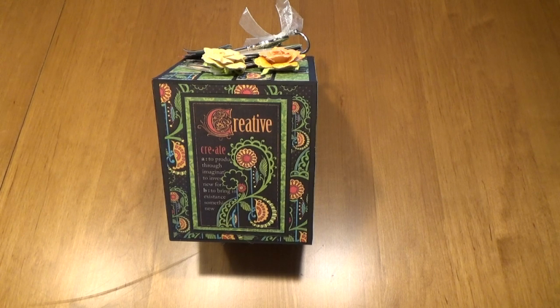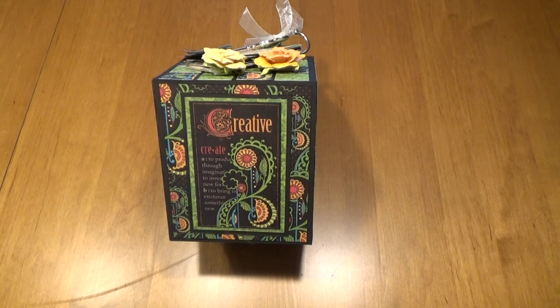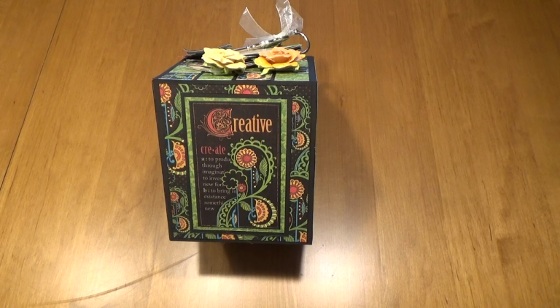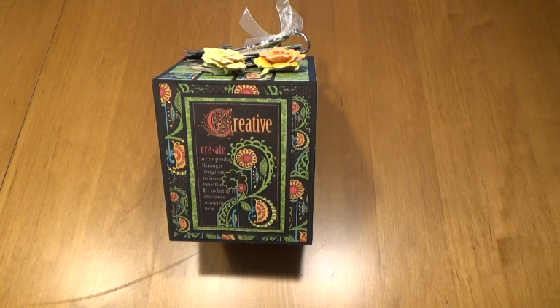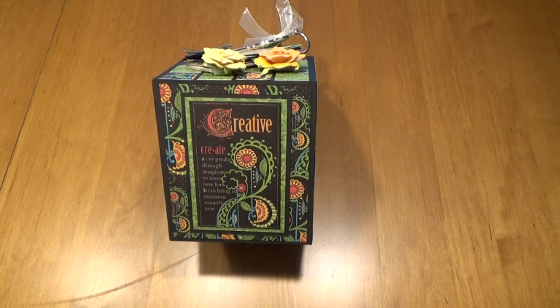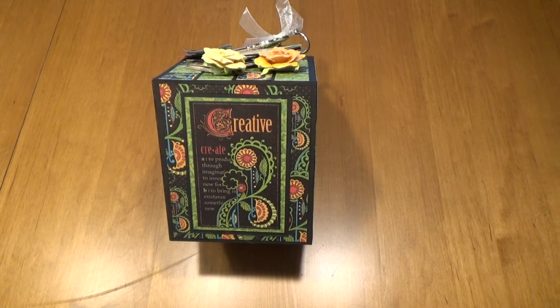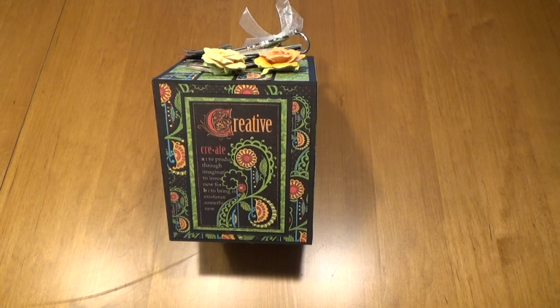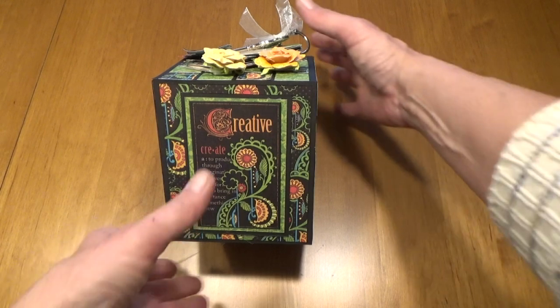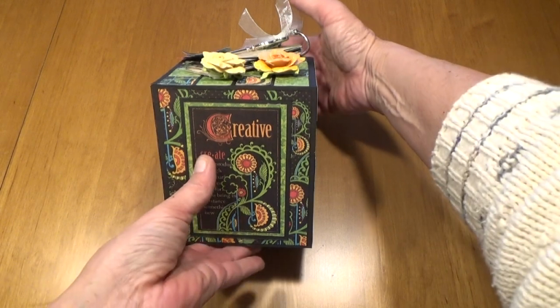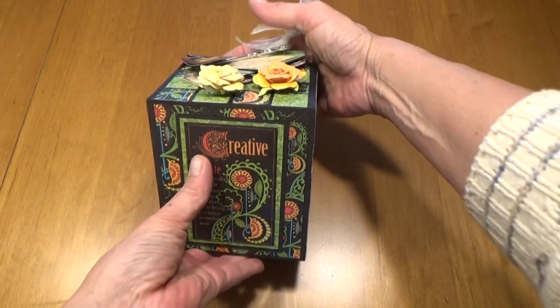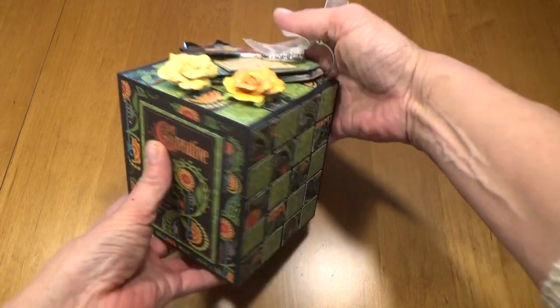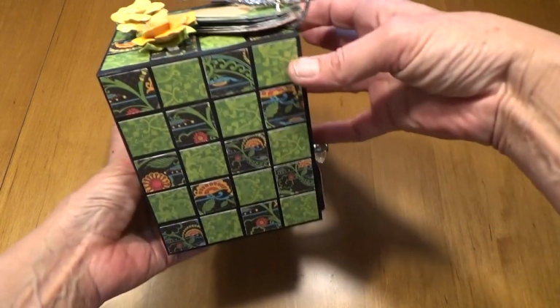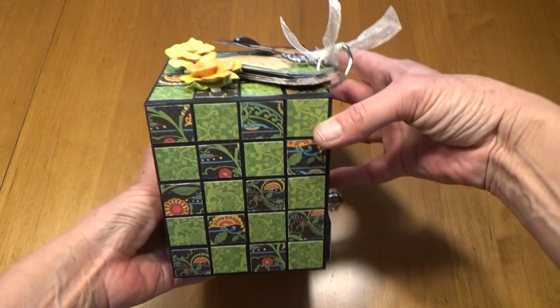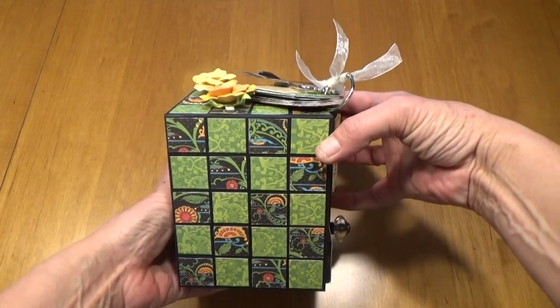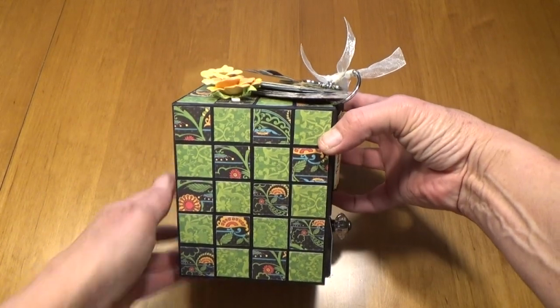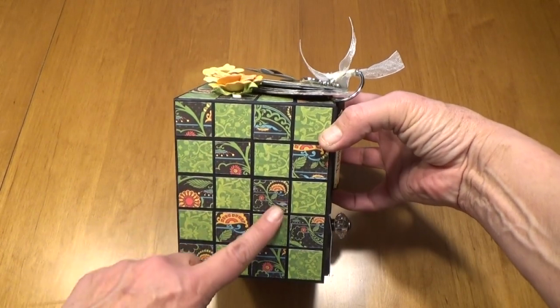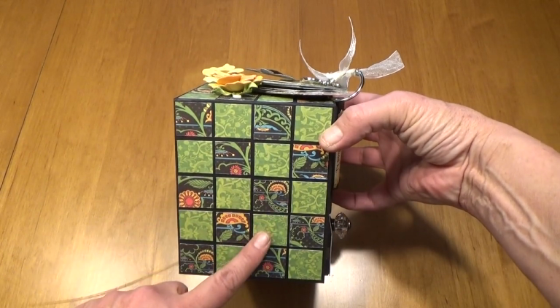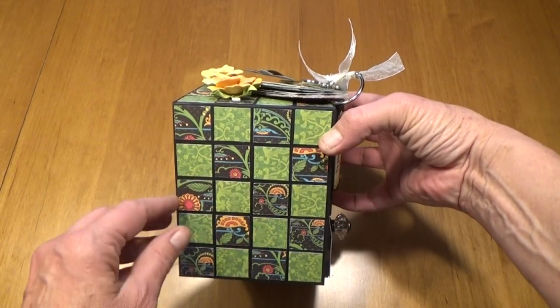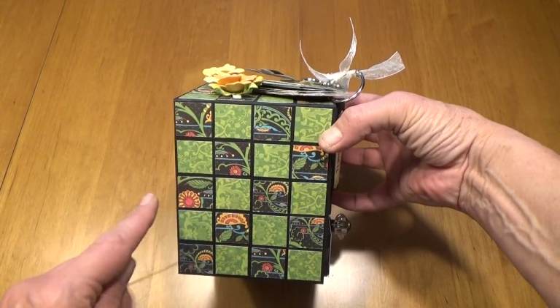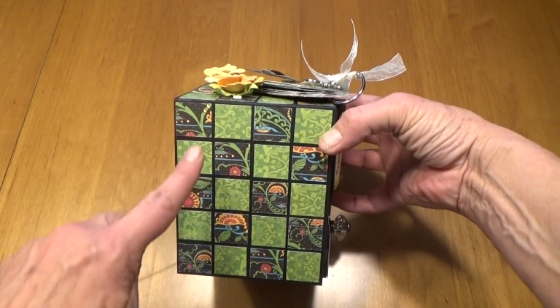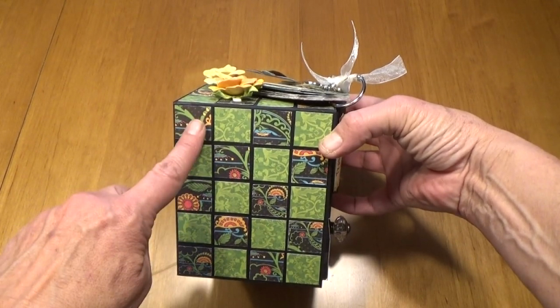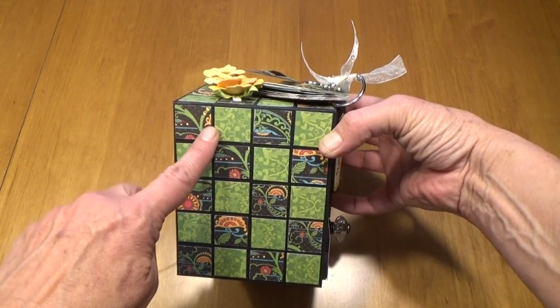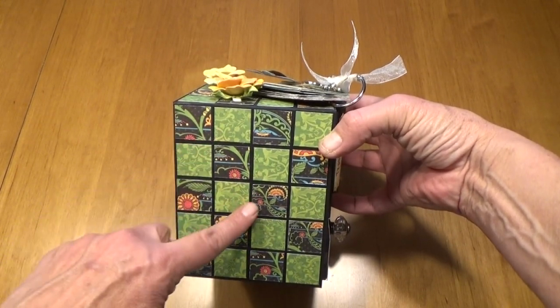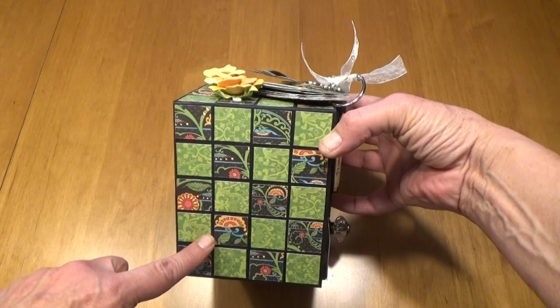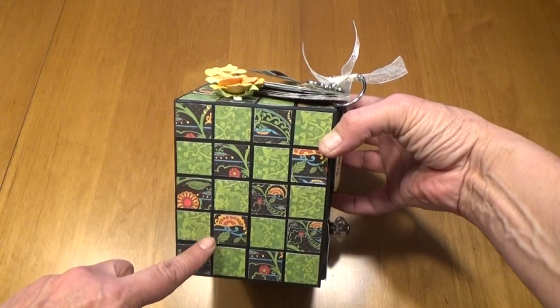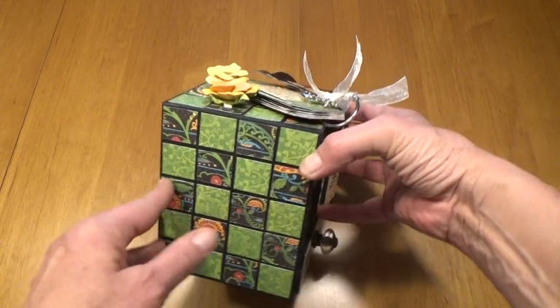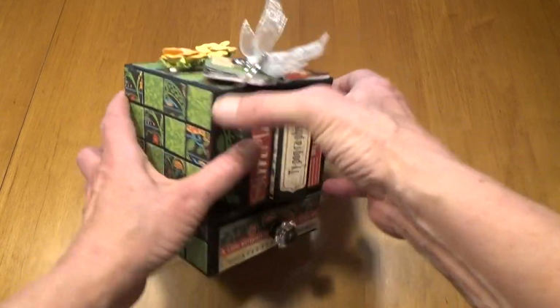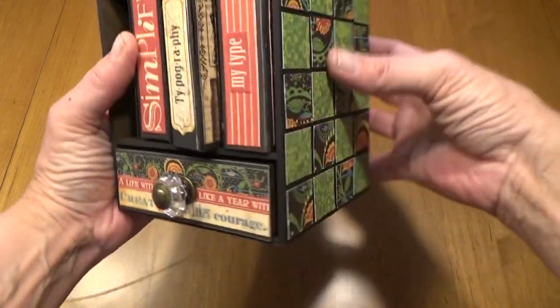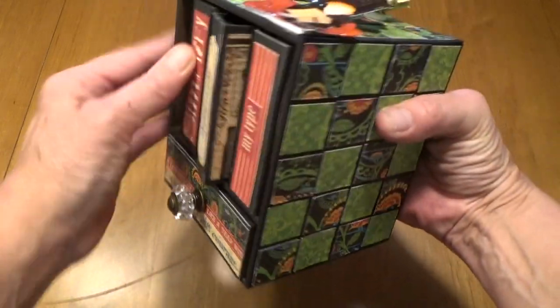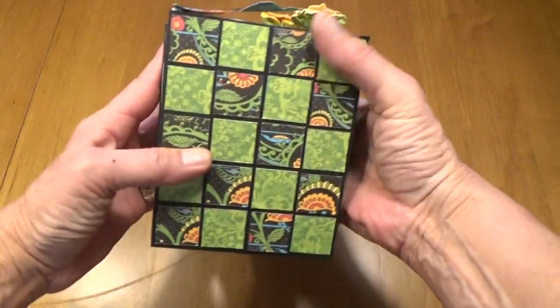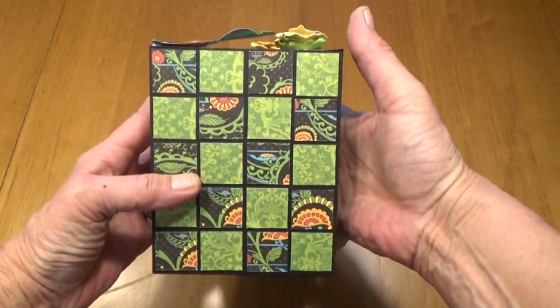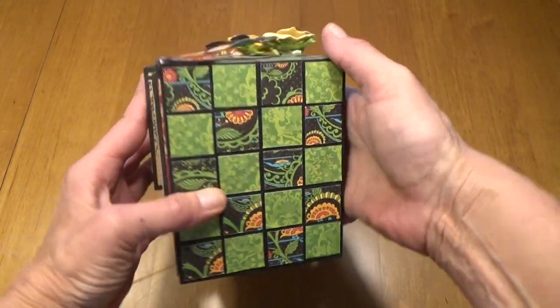And it says Create and Creative. And then you'll notice on the sides of my bookshelf a mosaic pattern. This is one inch squares that I put on here, and this is on both sides of the bookshelf.